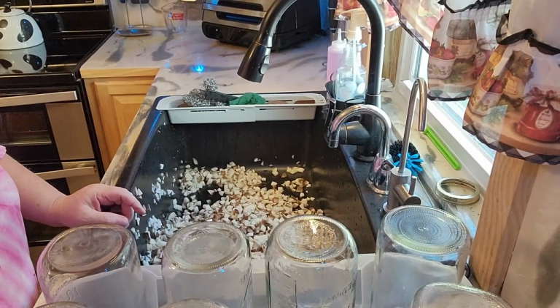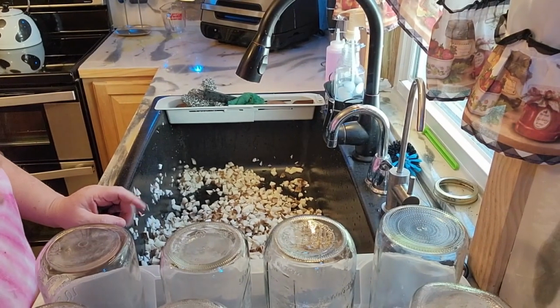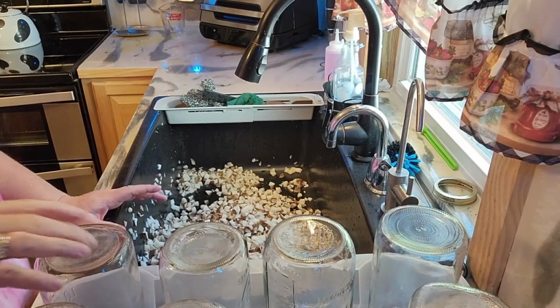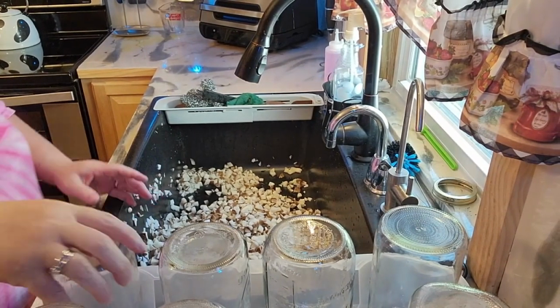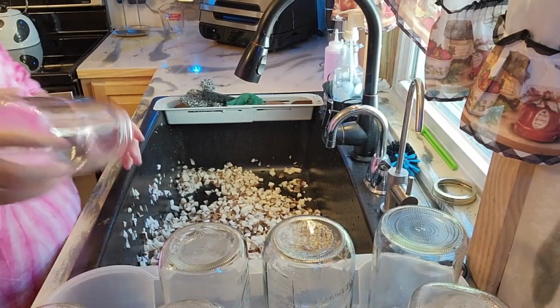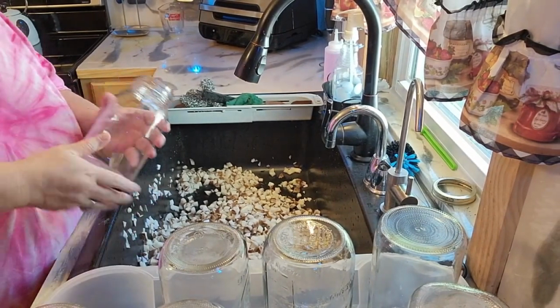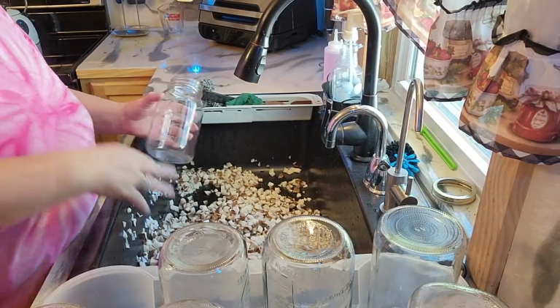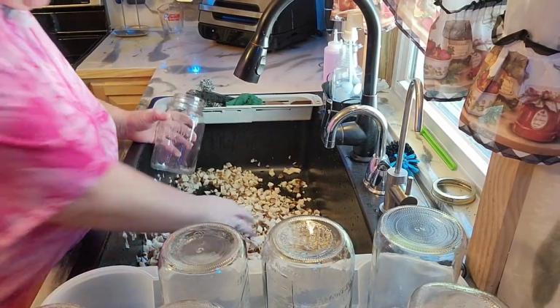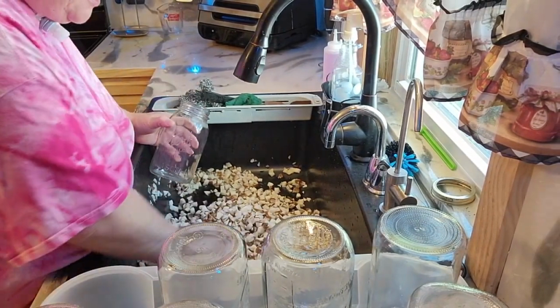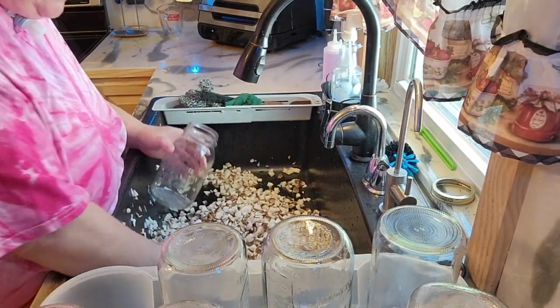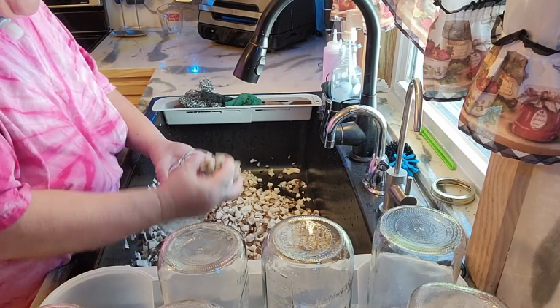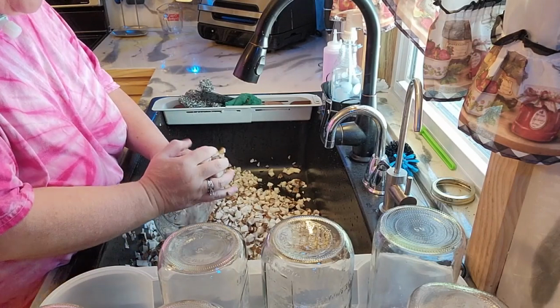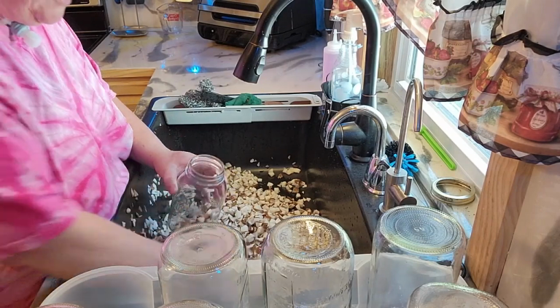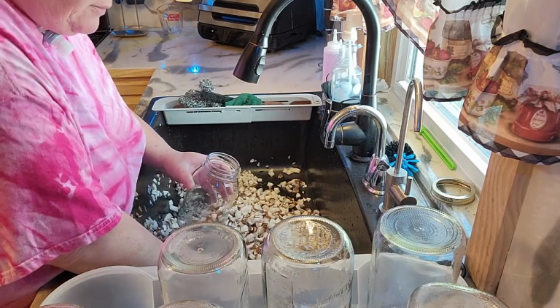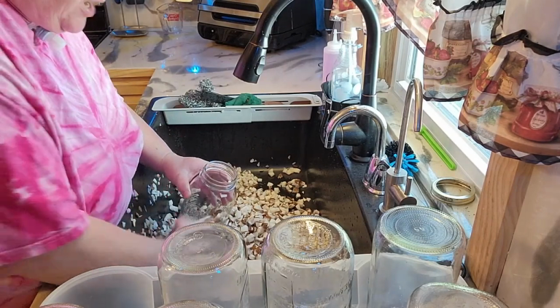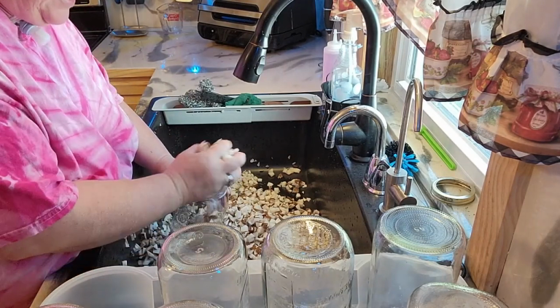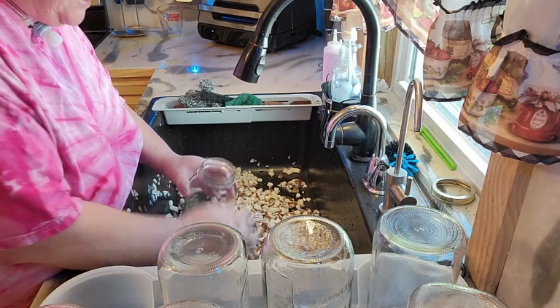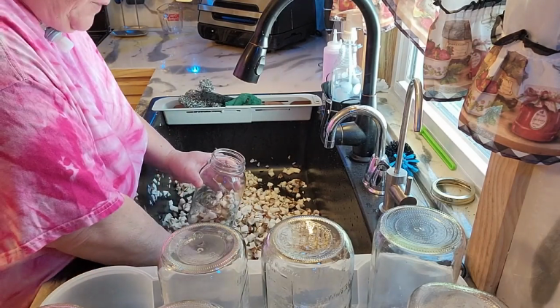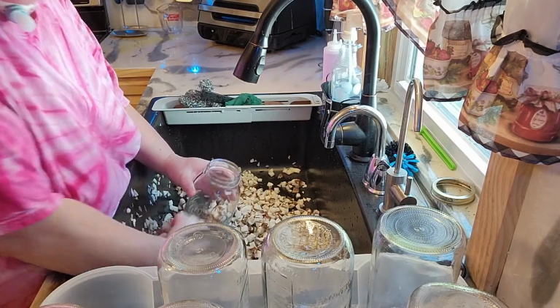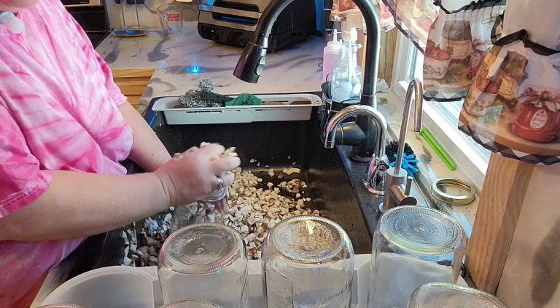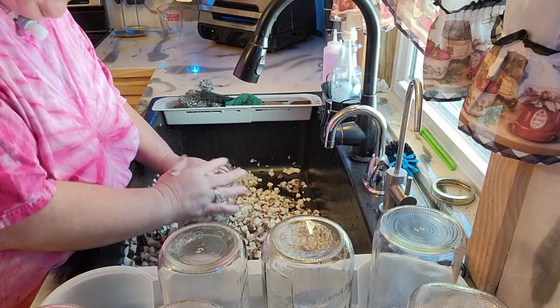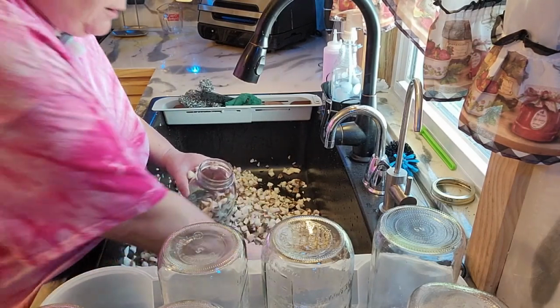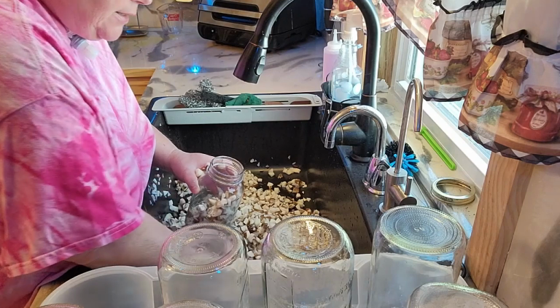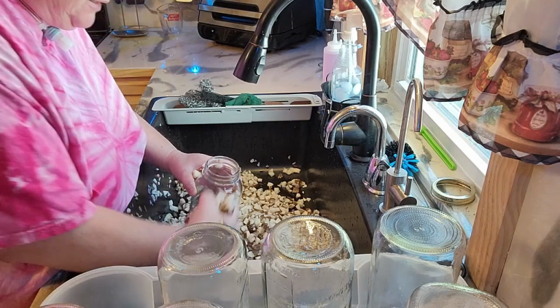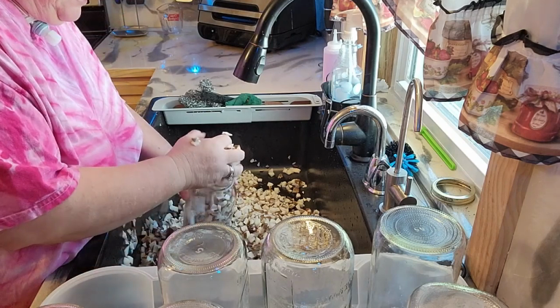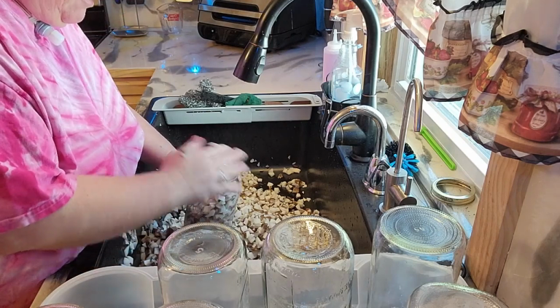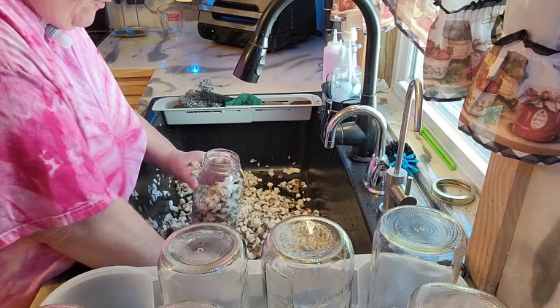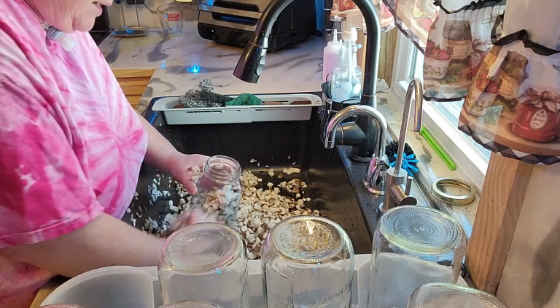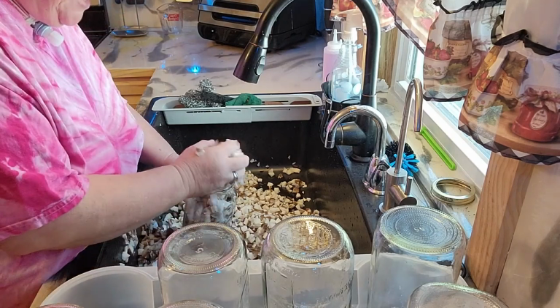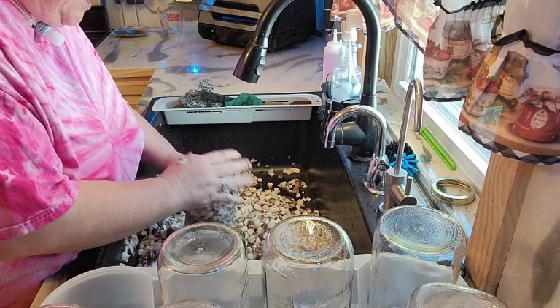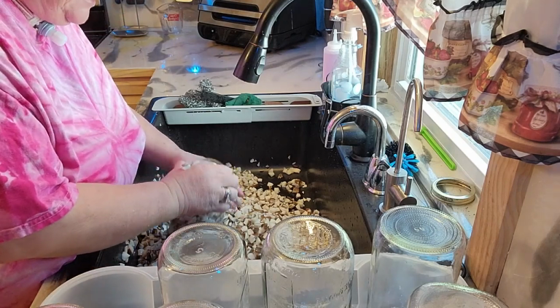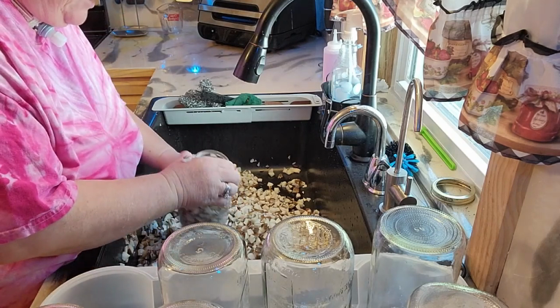Alright, I've rinsed these quite a few times — strained them, washed and washed them. So what I'm going to be doing is dry canning these. My sink was cleaned and sterilized before the potatoes went in.